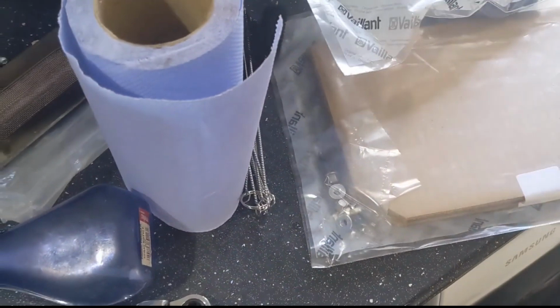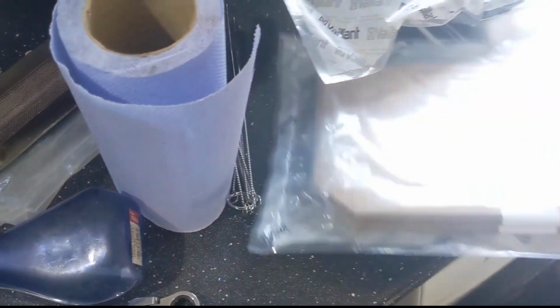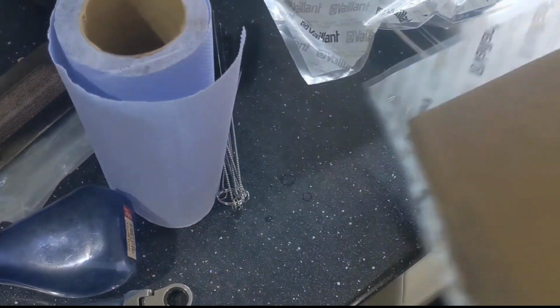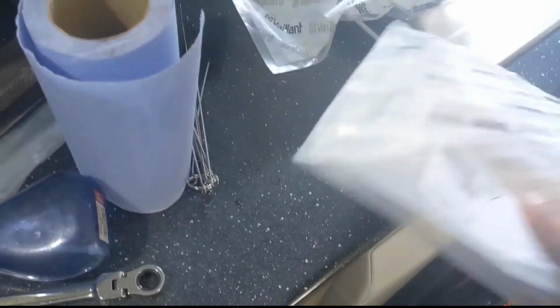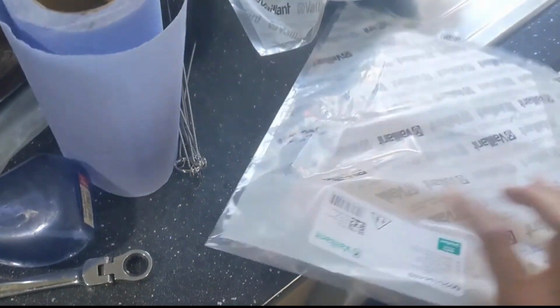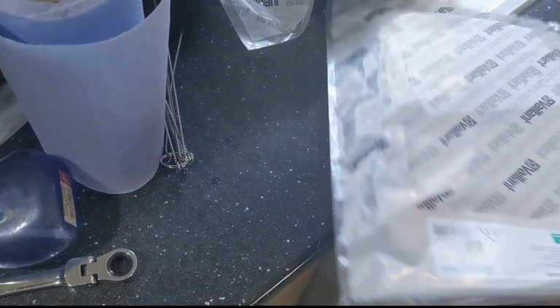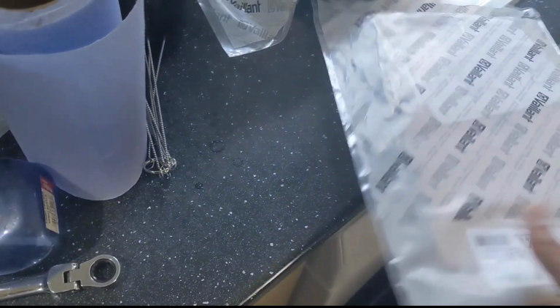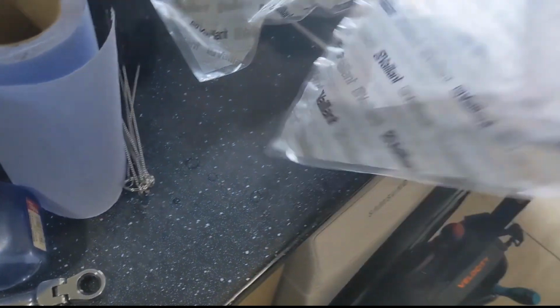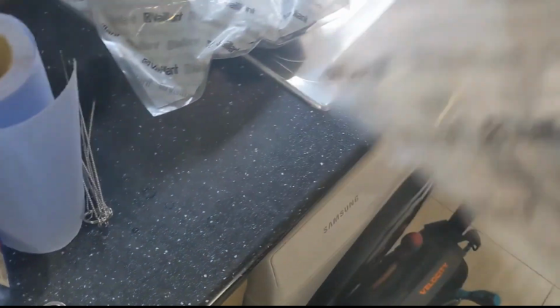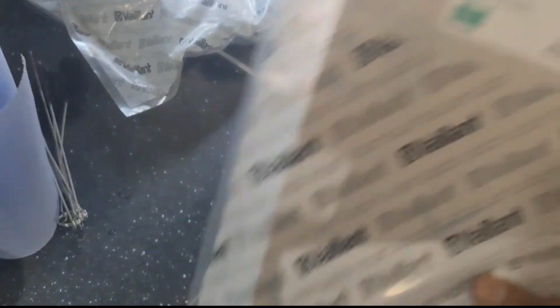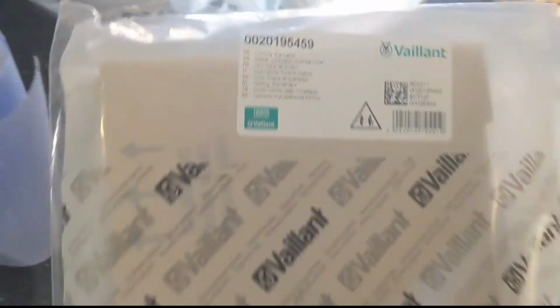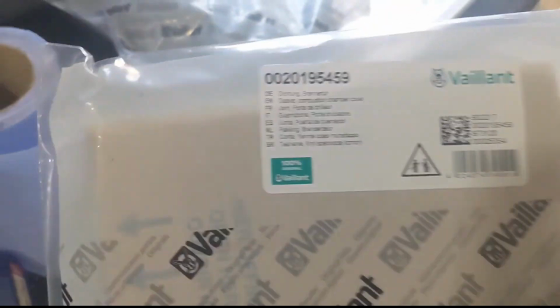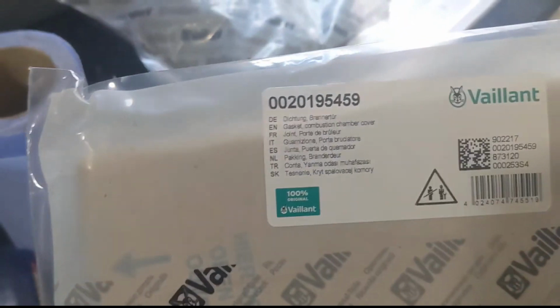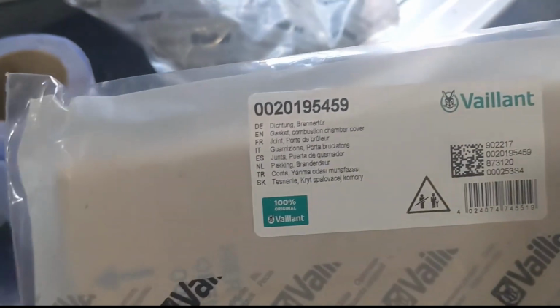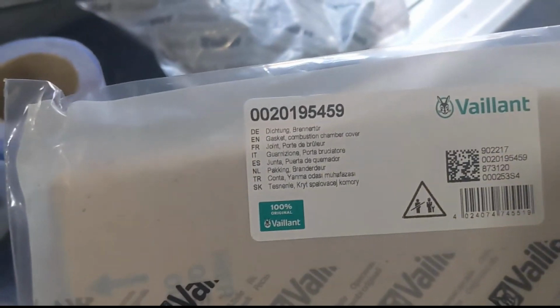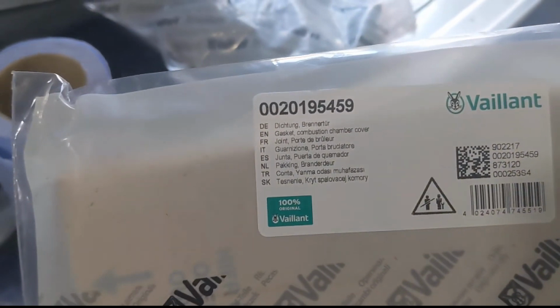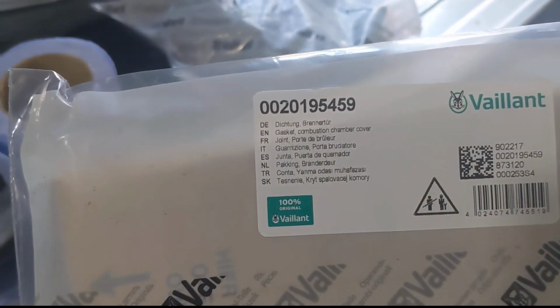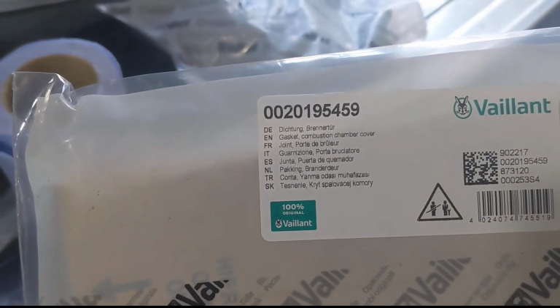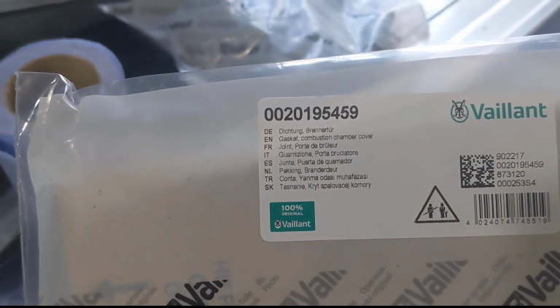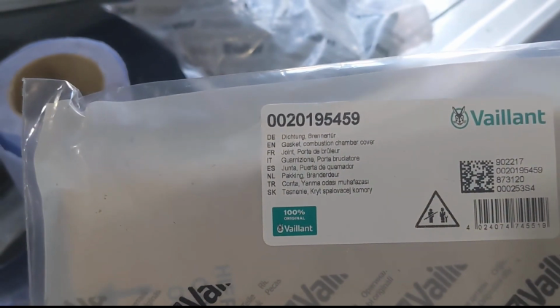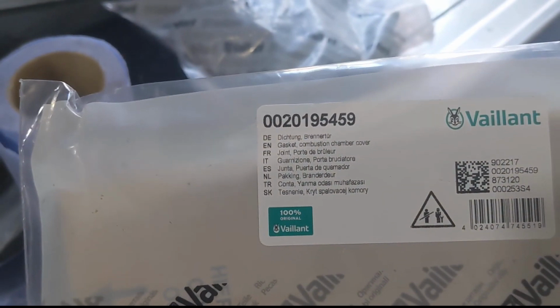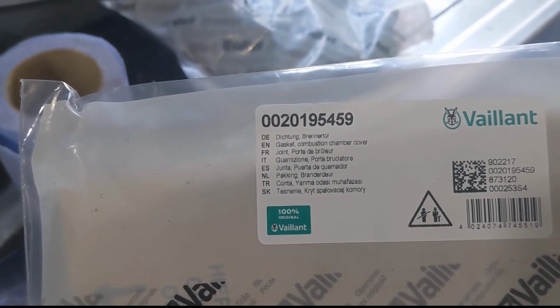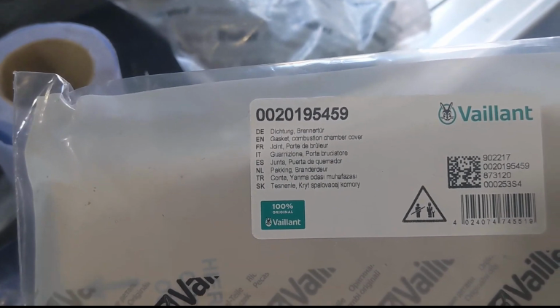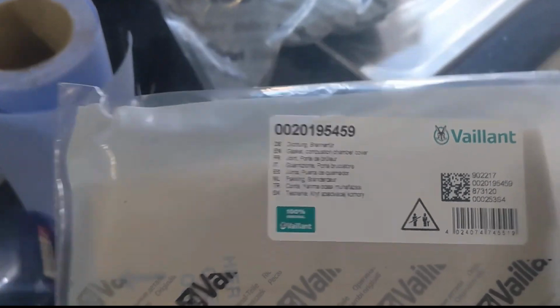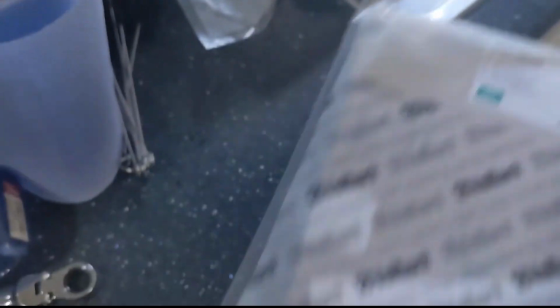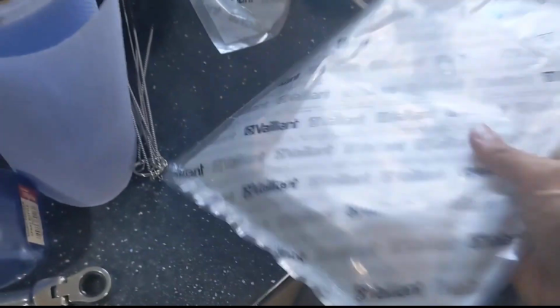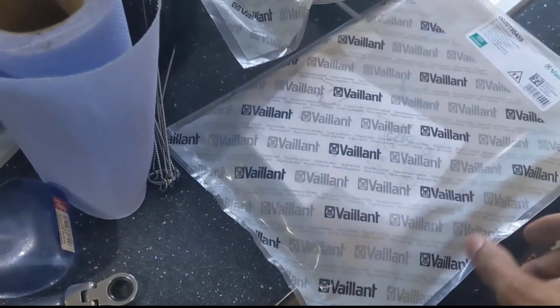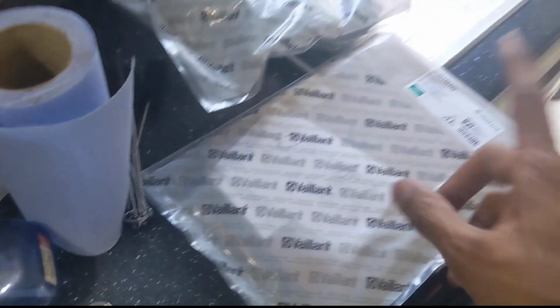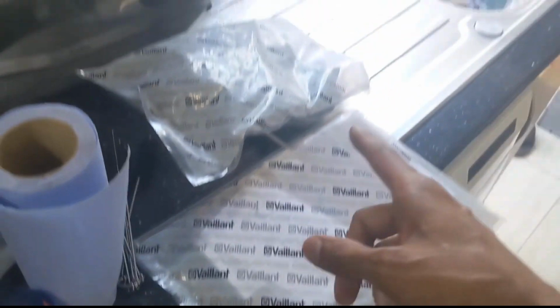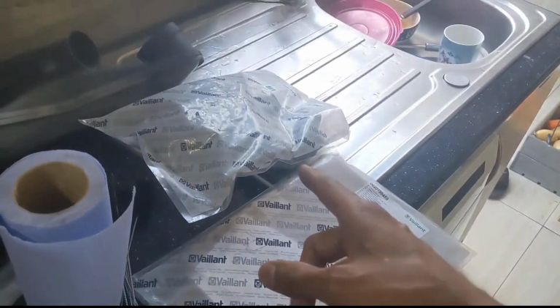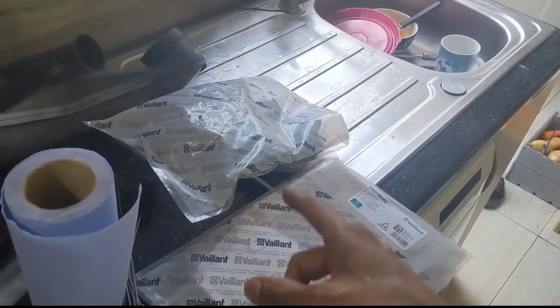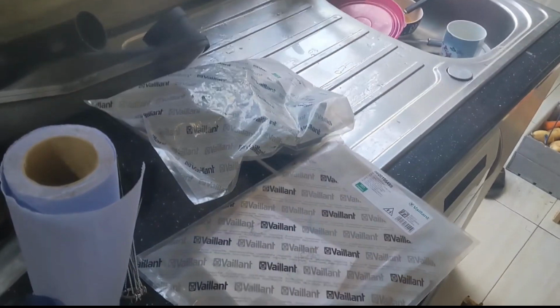And this is the part number for the burner seals. I'll pop those in the description as well.